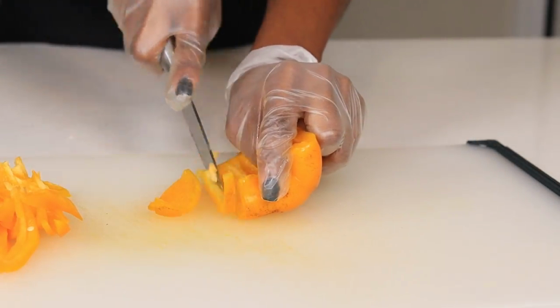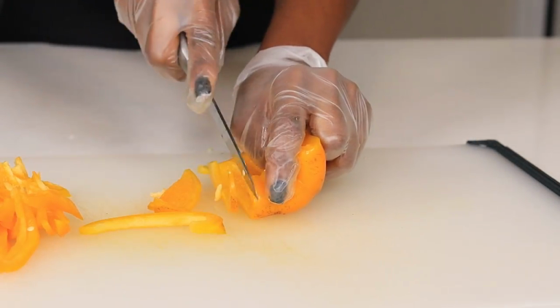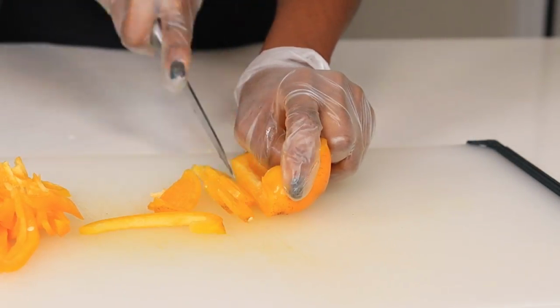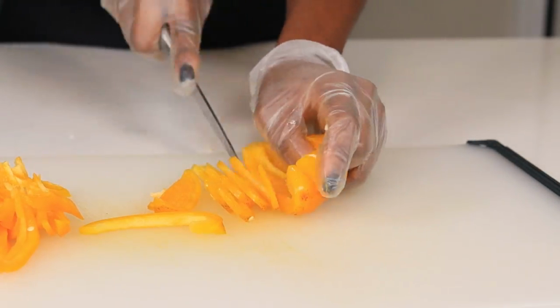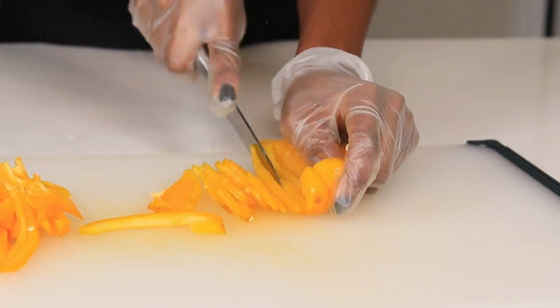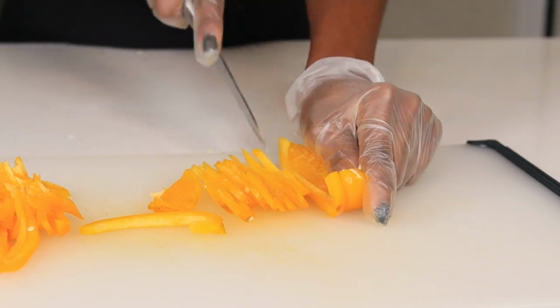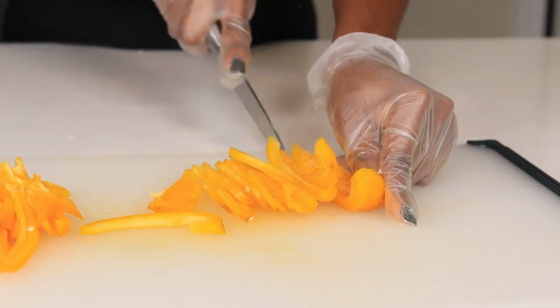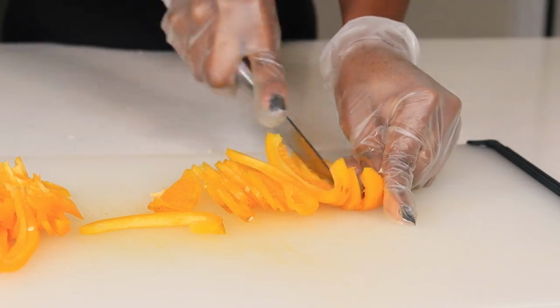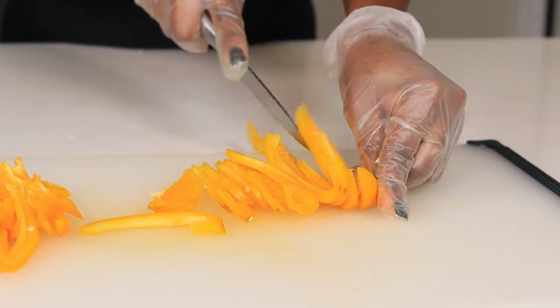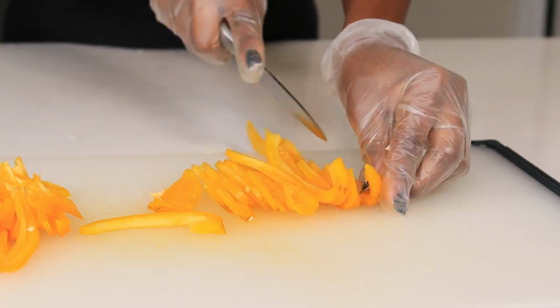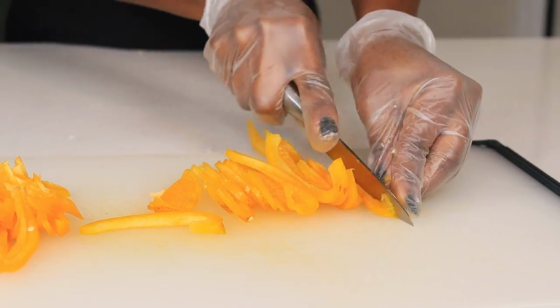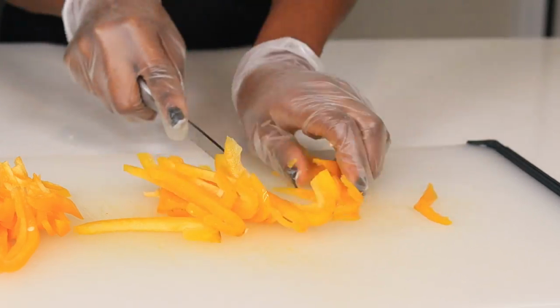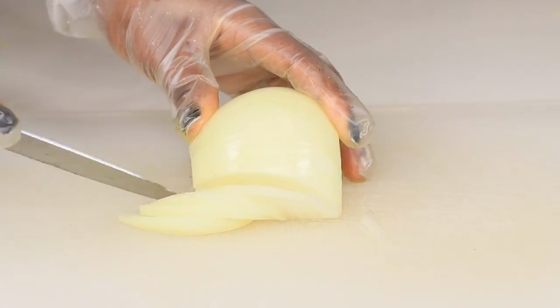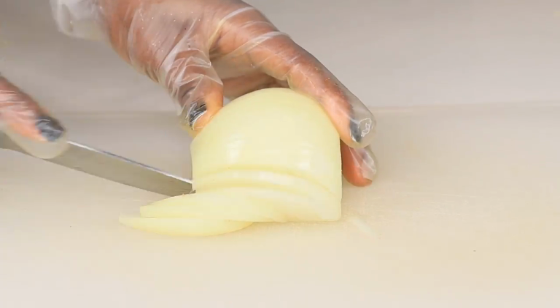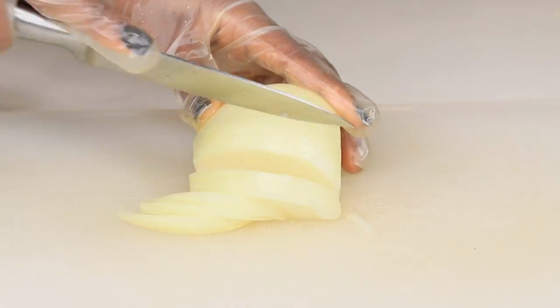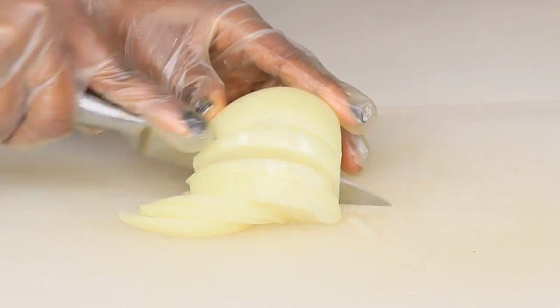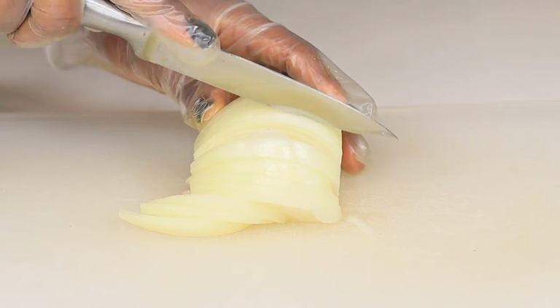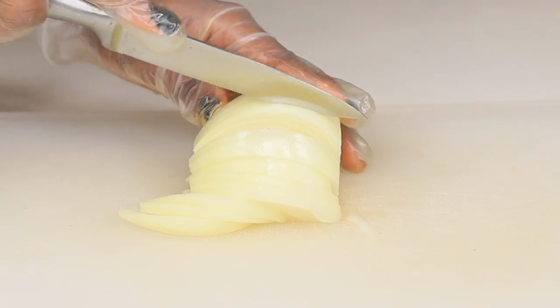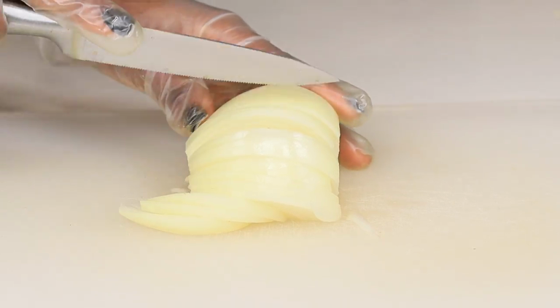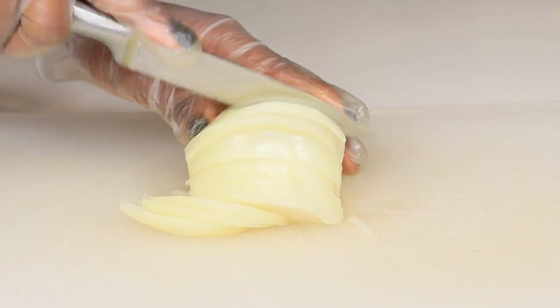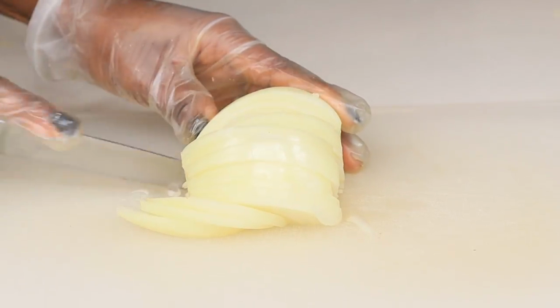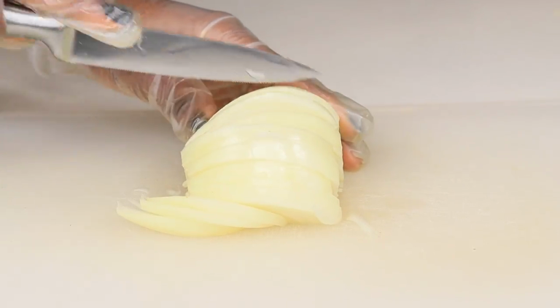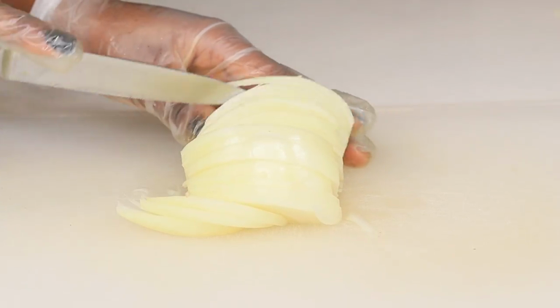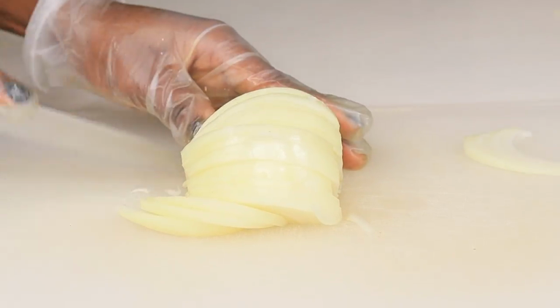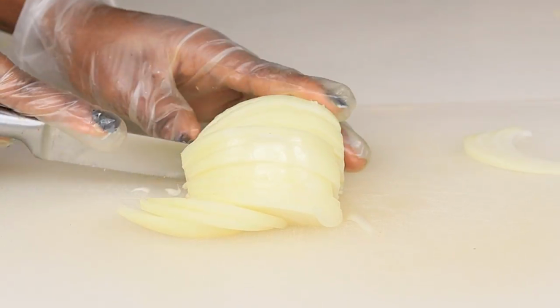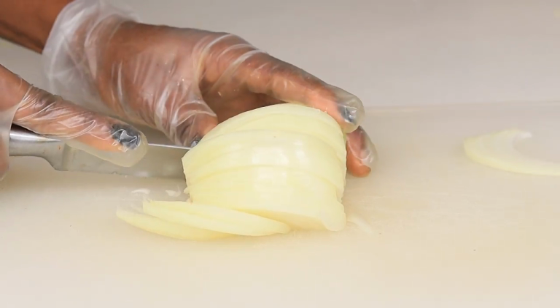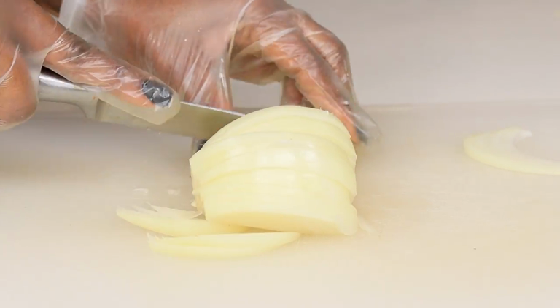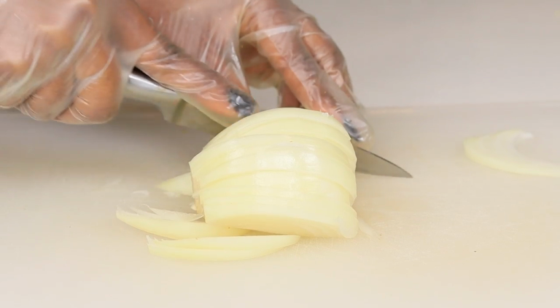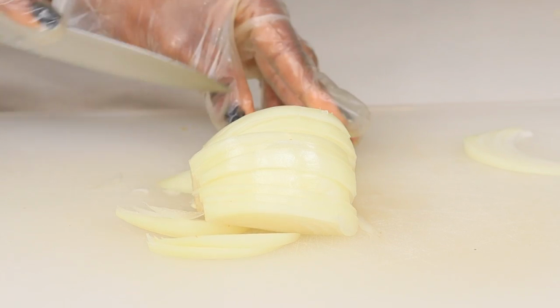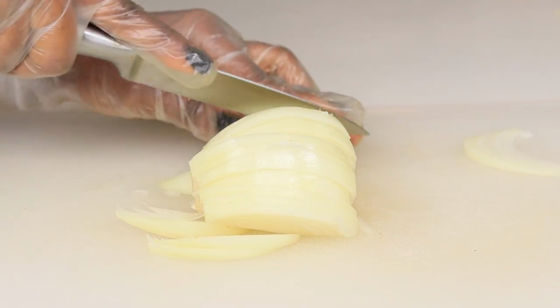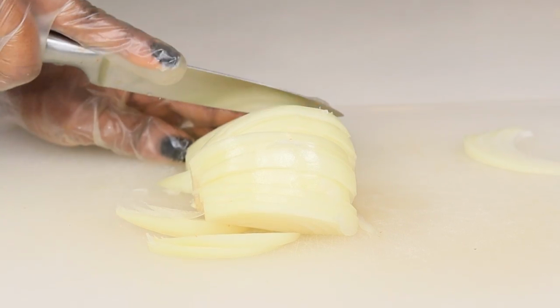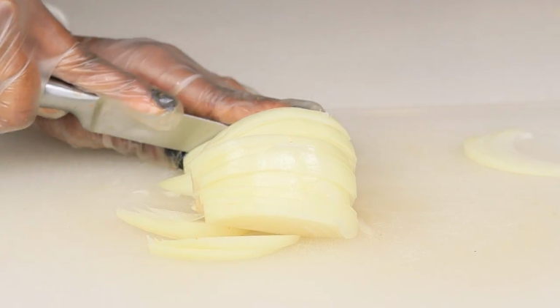Now we're going to move on to the onion. You need some nice balance from the jerk seasoning, and this onion will give you a nice sweet taste, so I like to add that in as well.